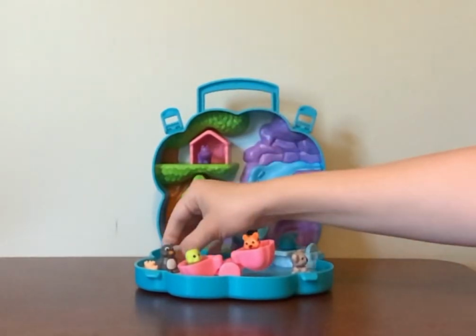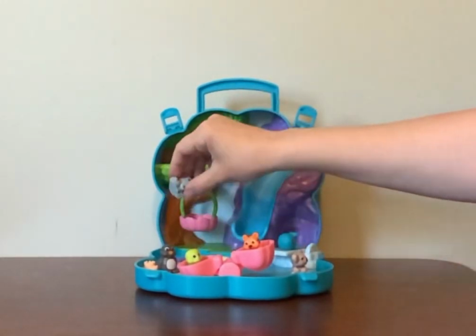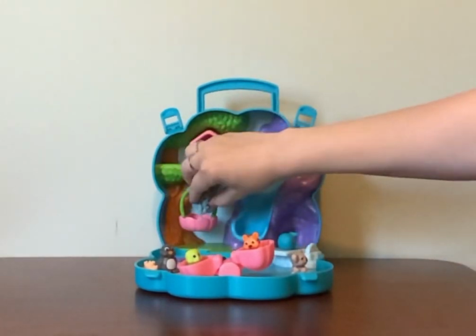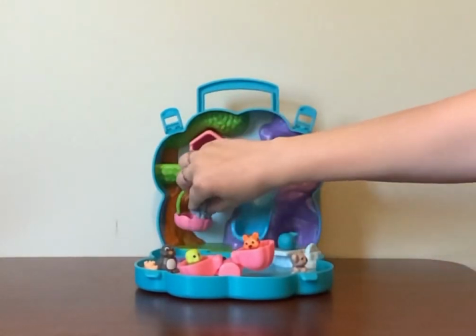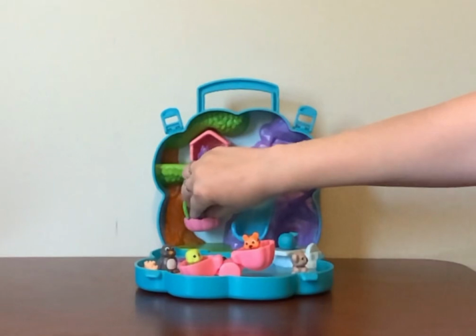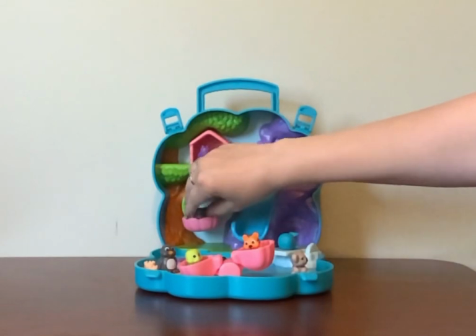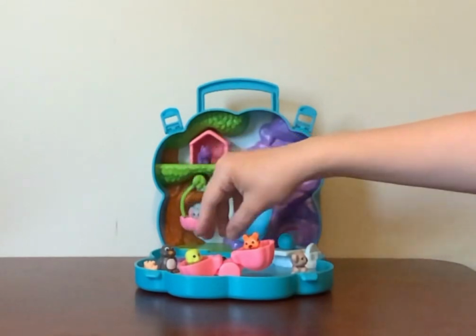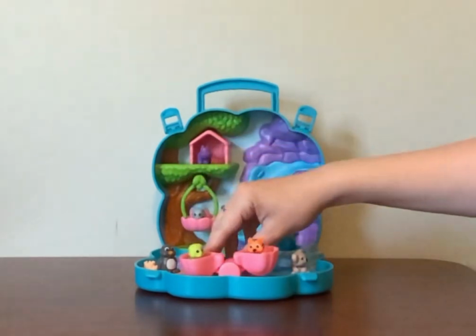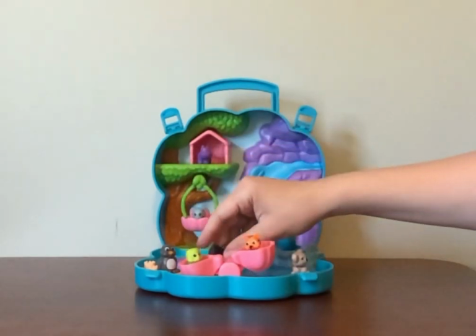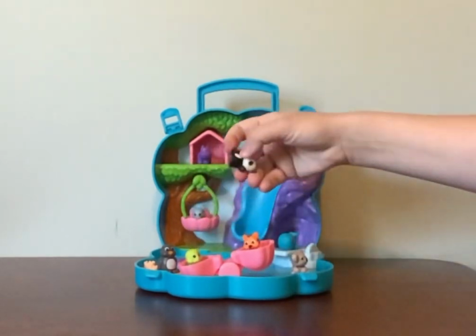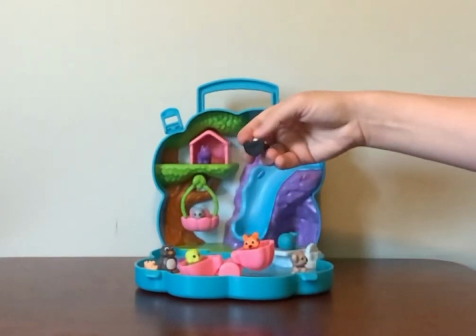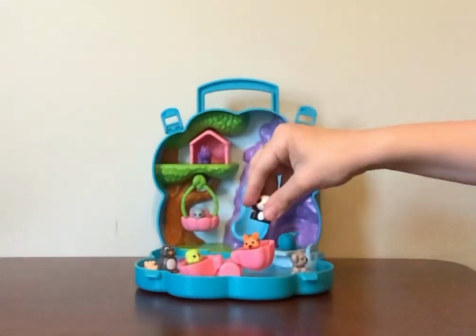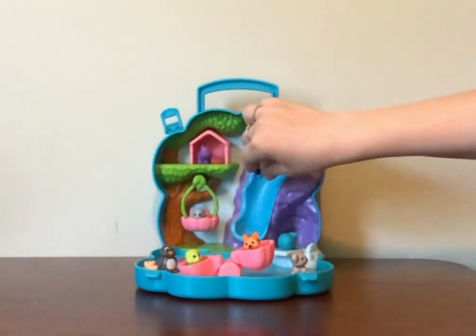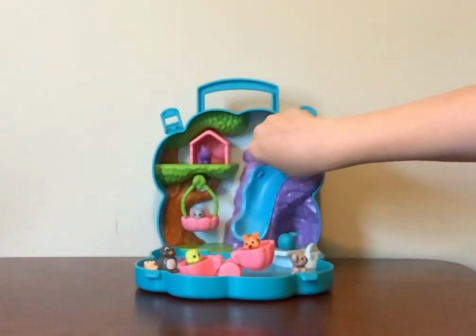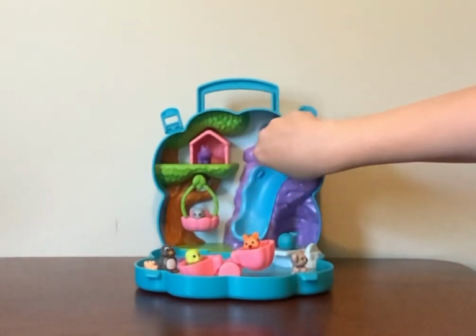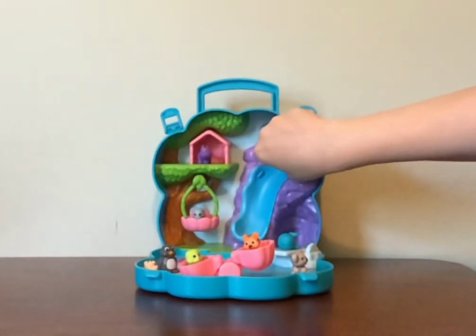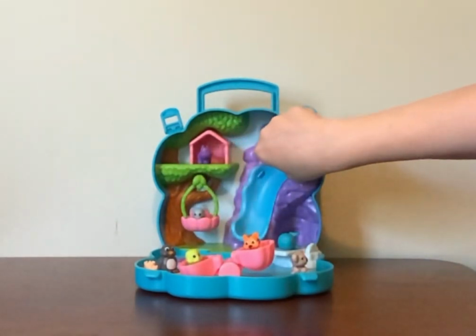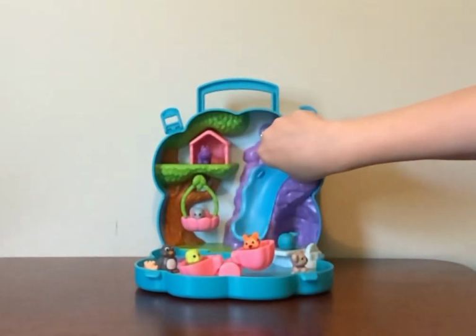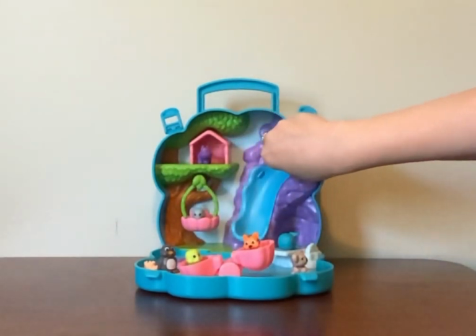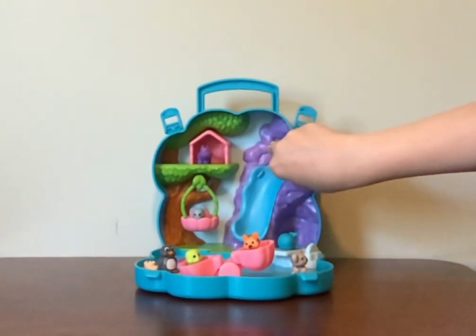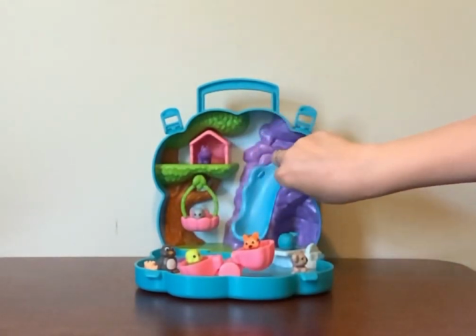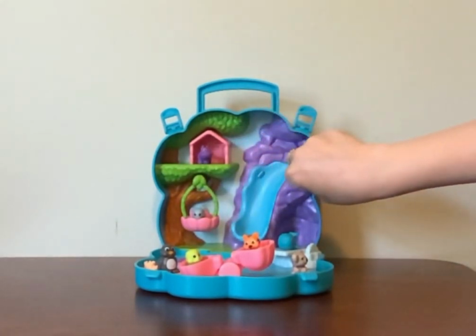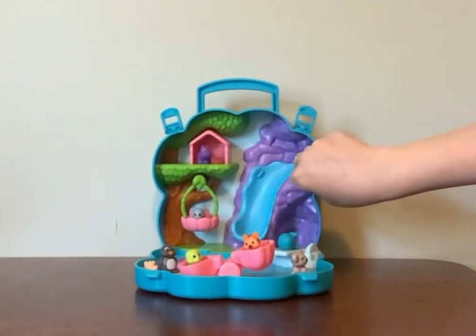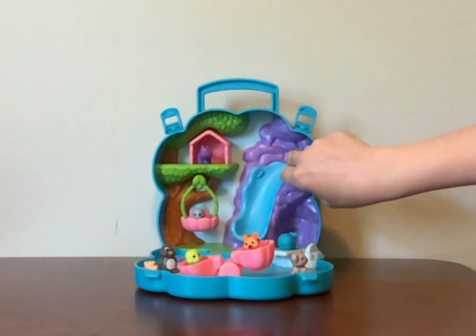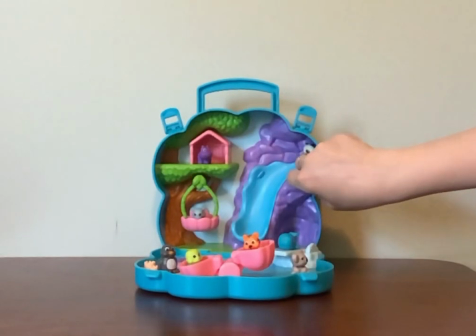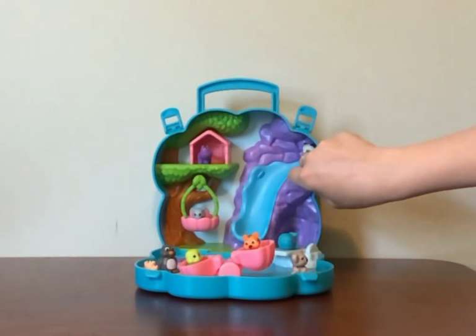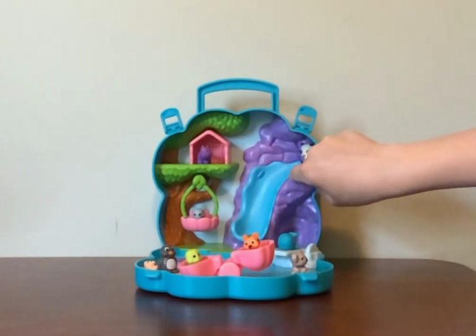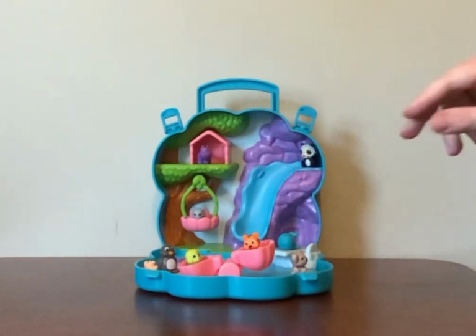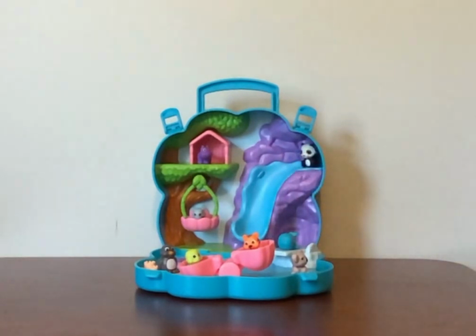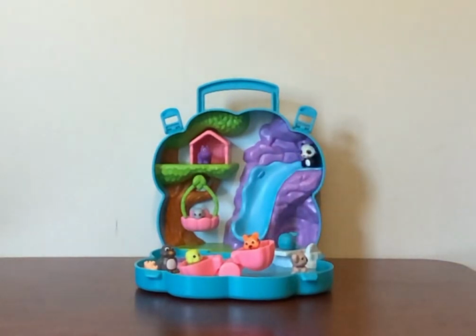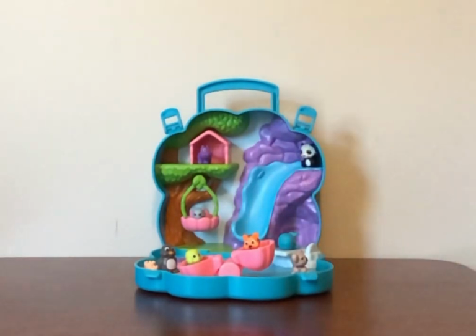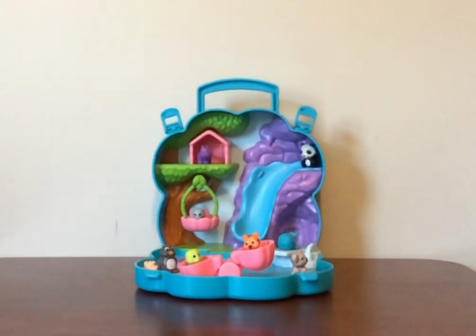Now they have many carry-around toys. They have robot, mermaids, other things, but my child likes animals, so I got the animal one.